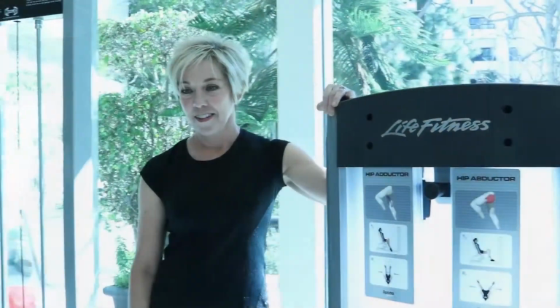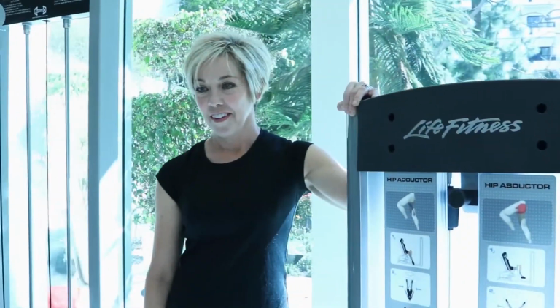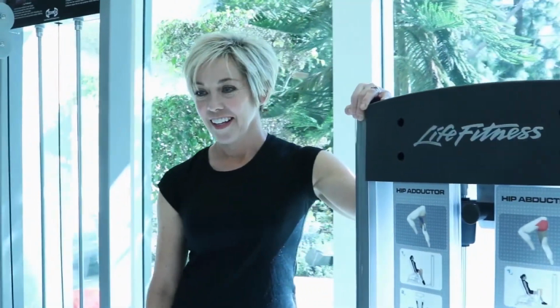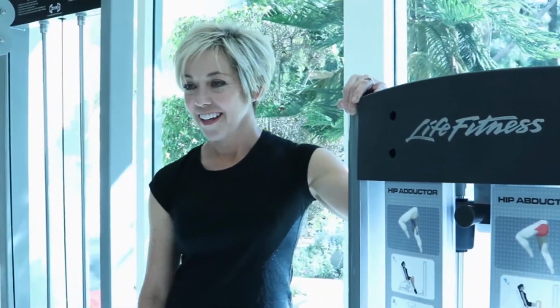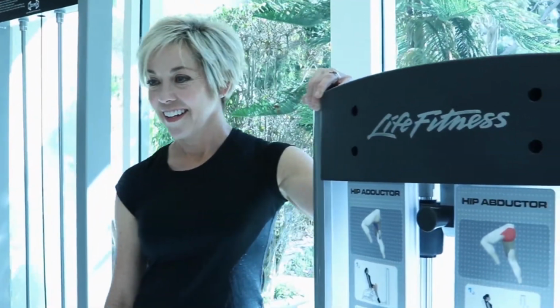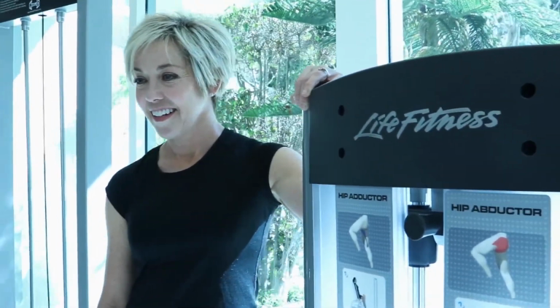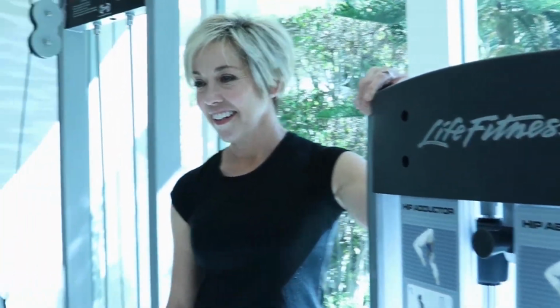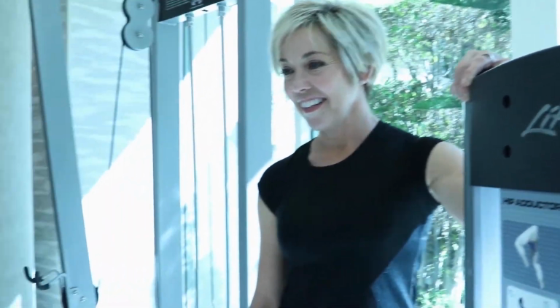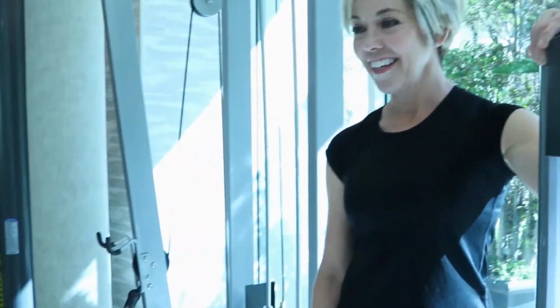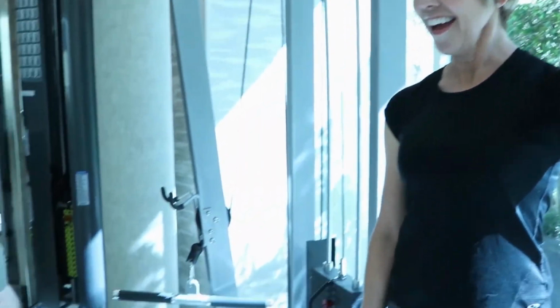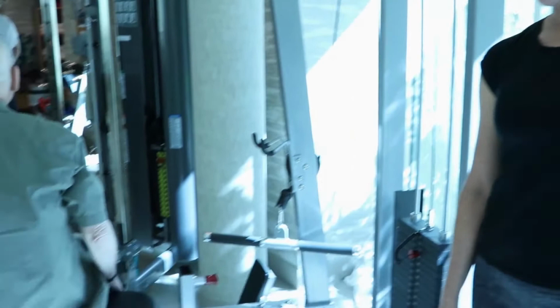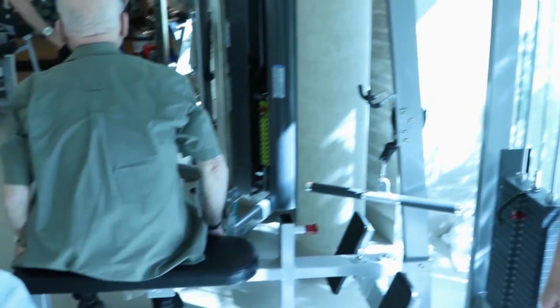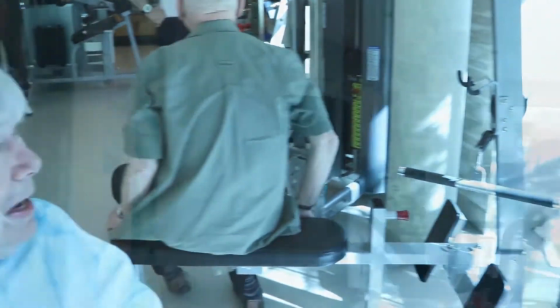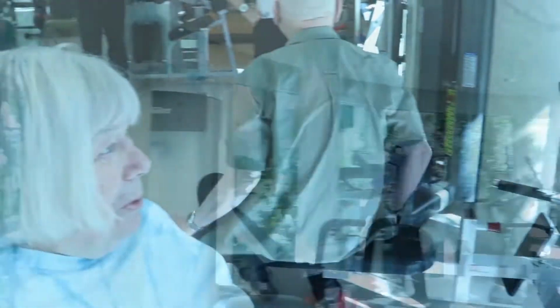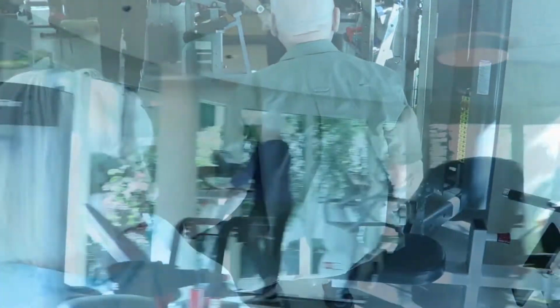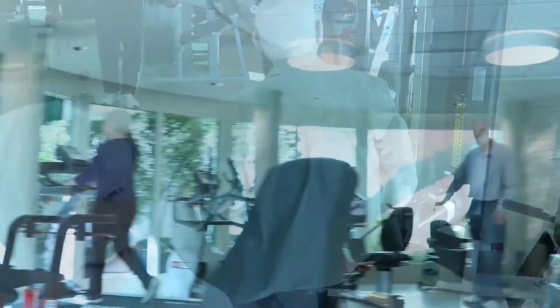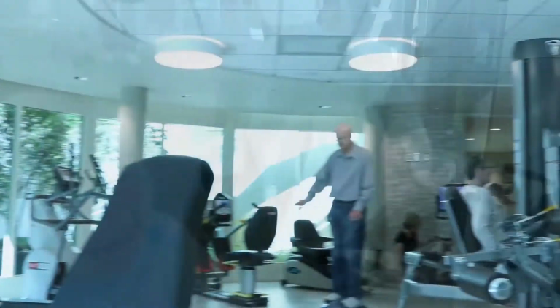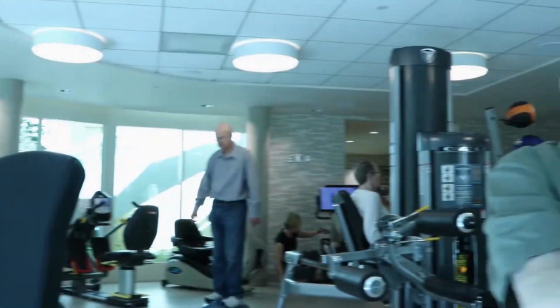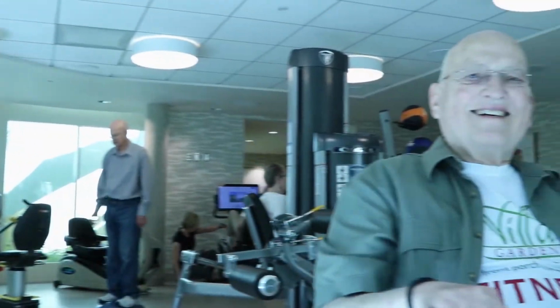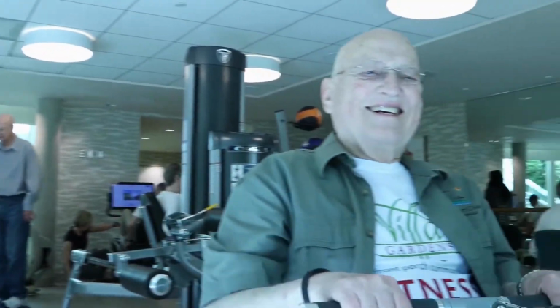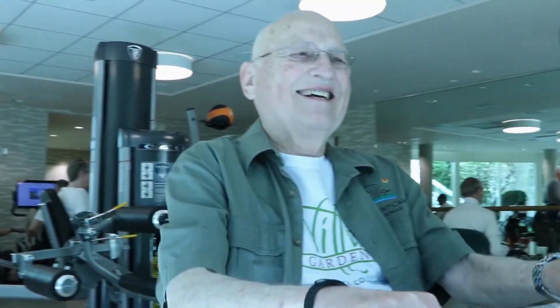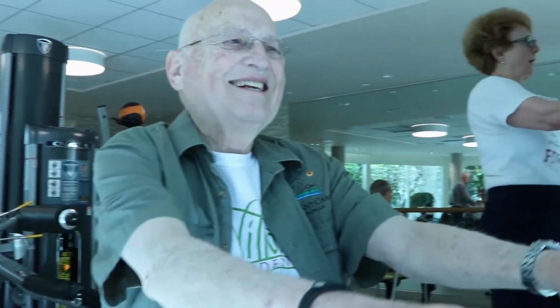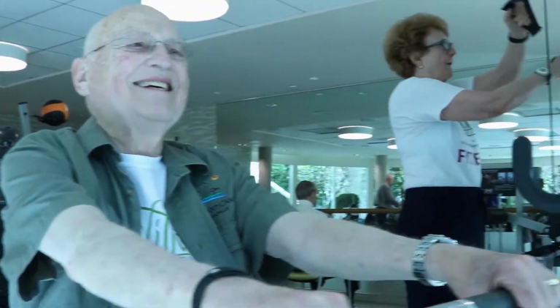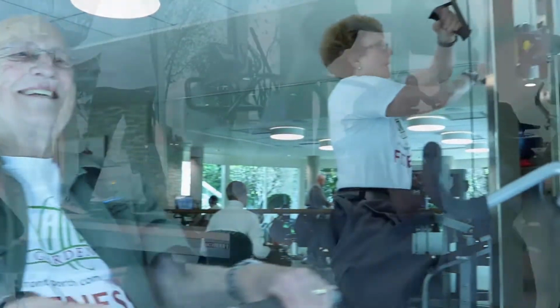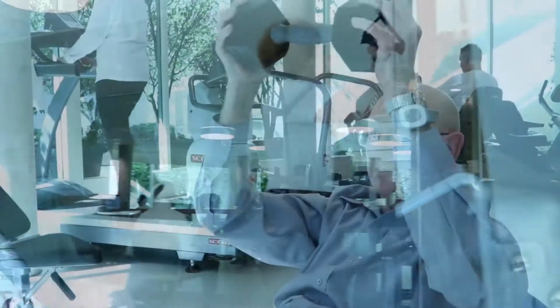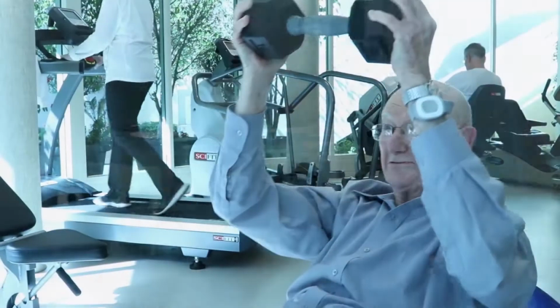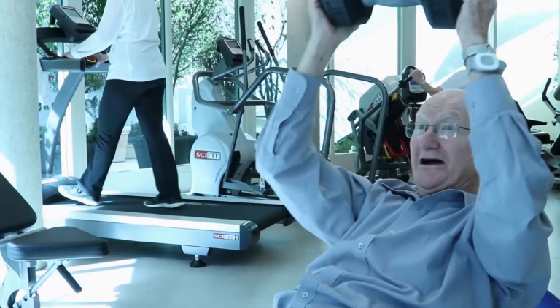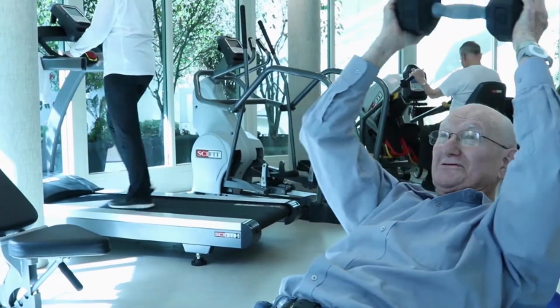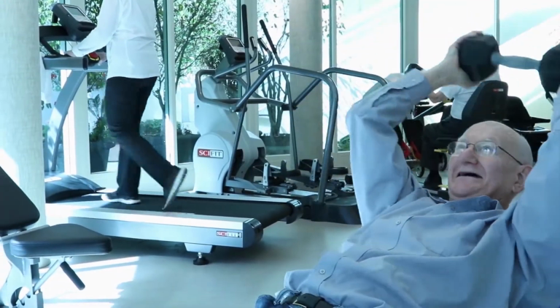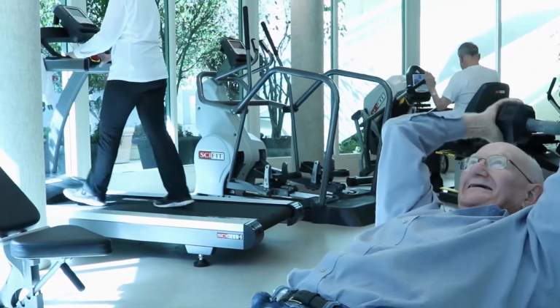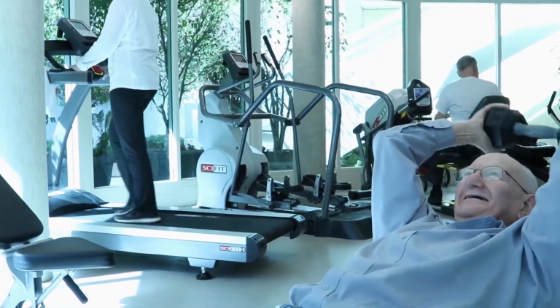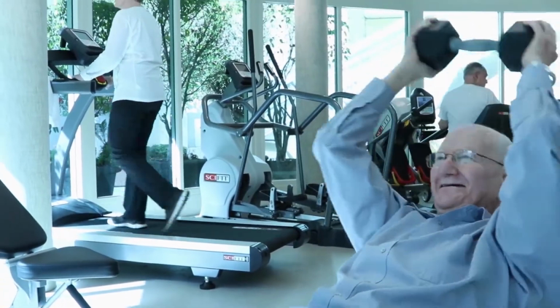Kim knows each piece of equipment and becomes intimately familiar with the fitness levels of every participant, and her weekly personal one-on-one training classes are free to residents regardless of how they choose to dress.